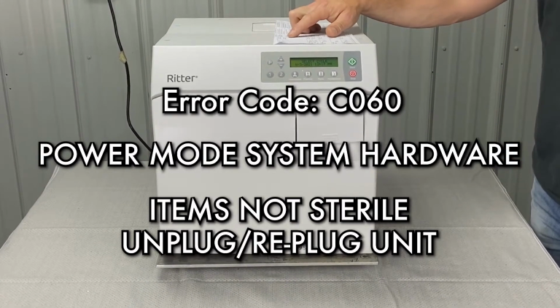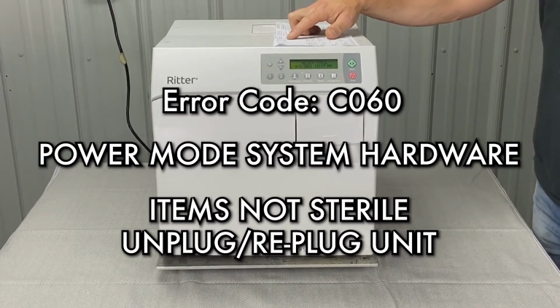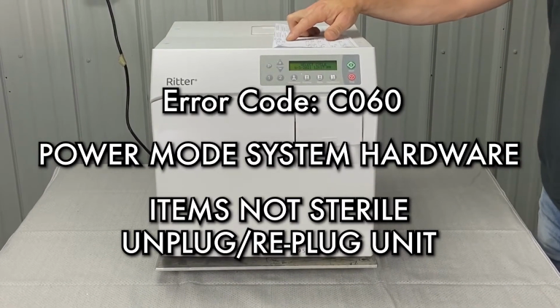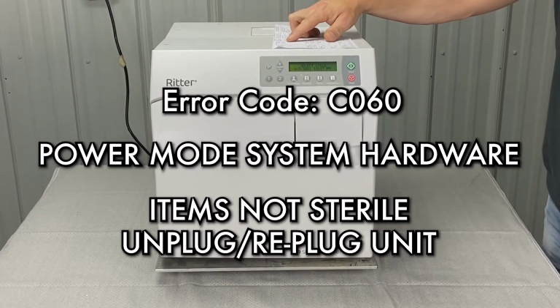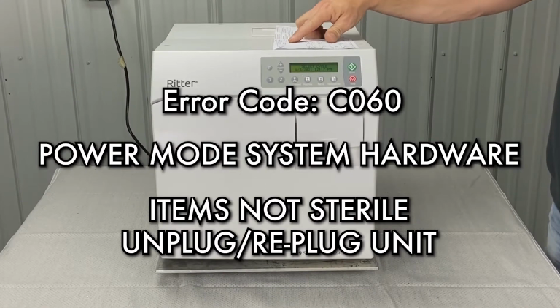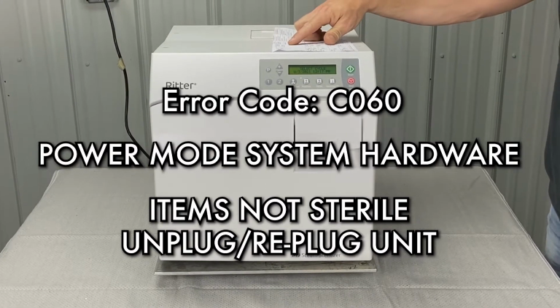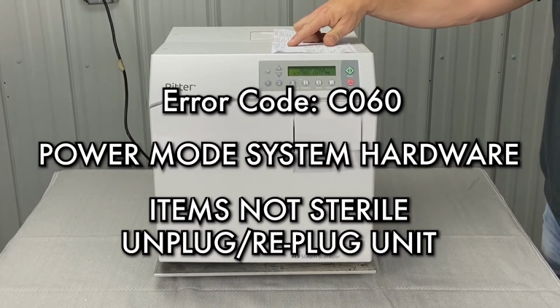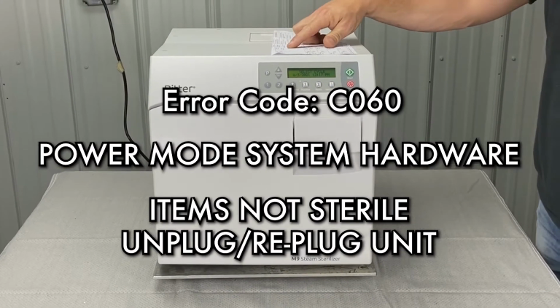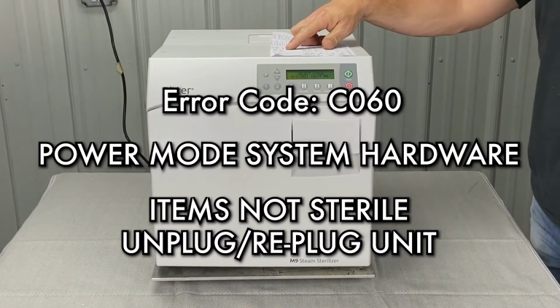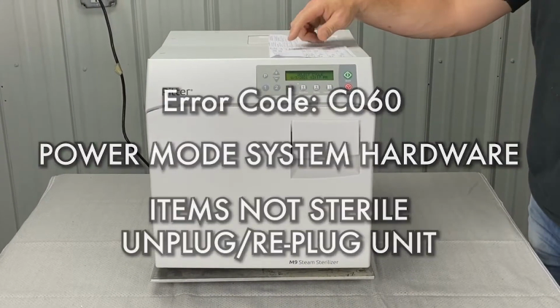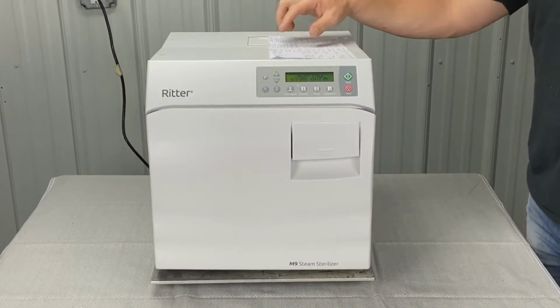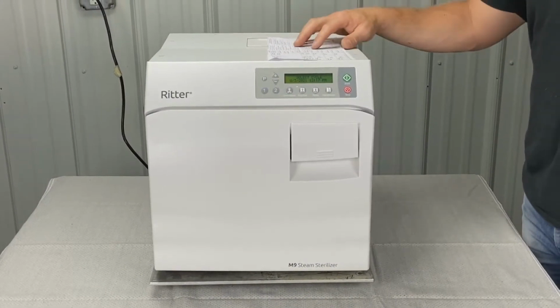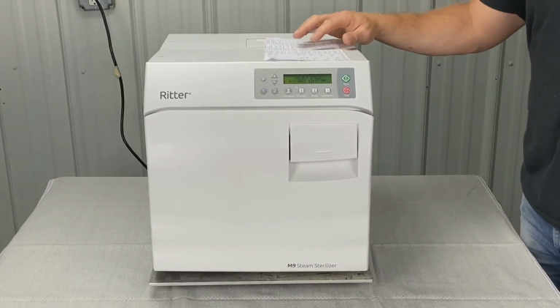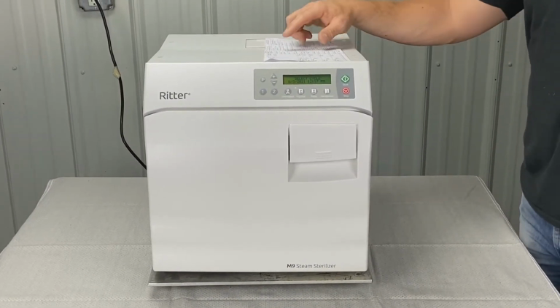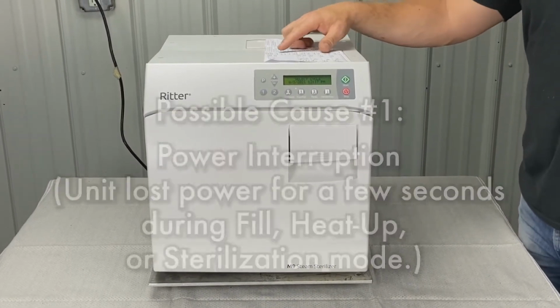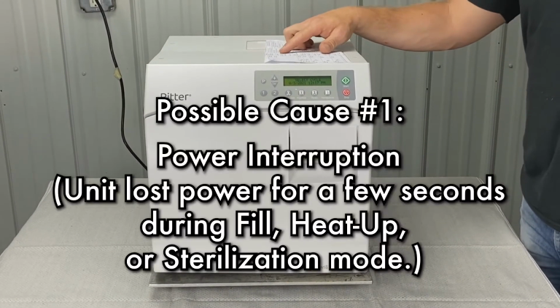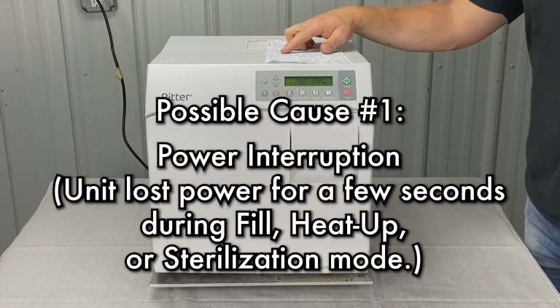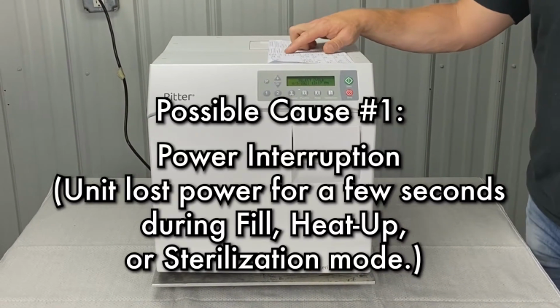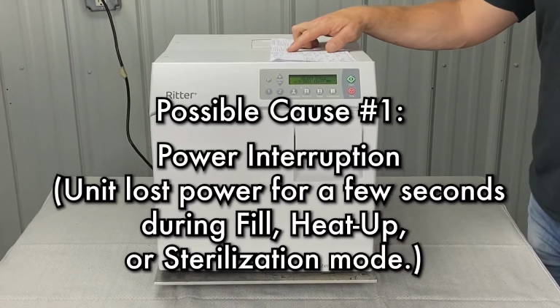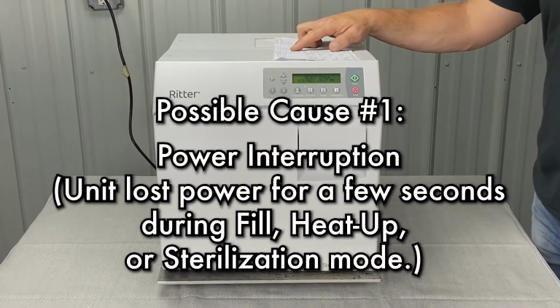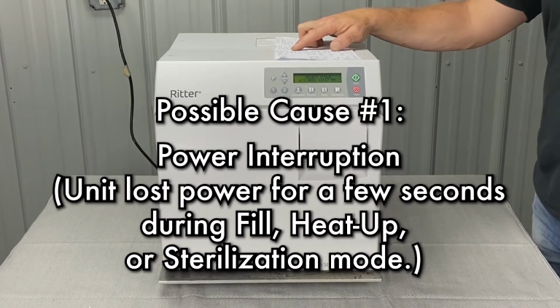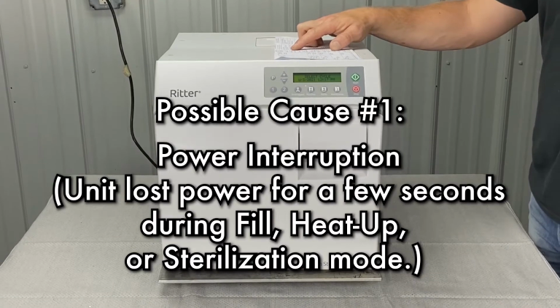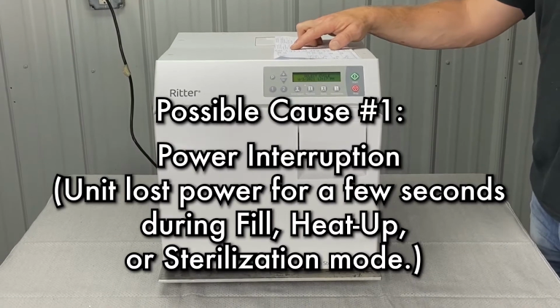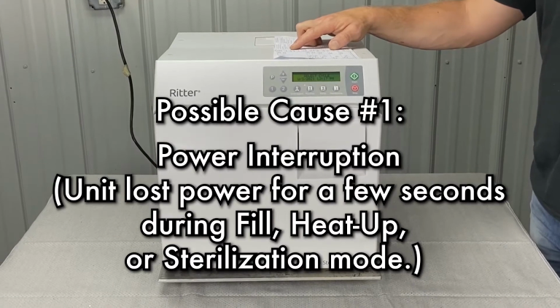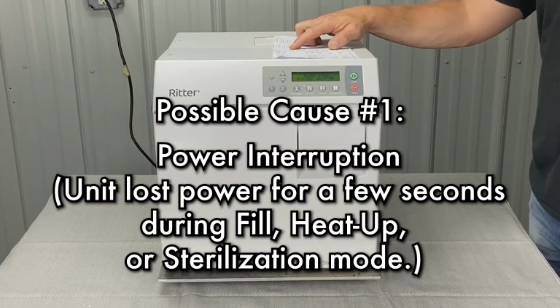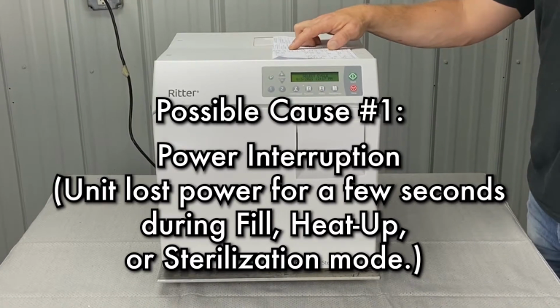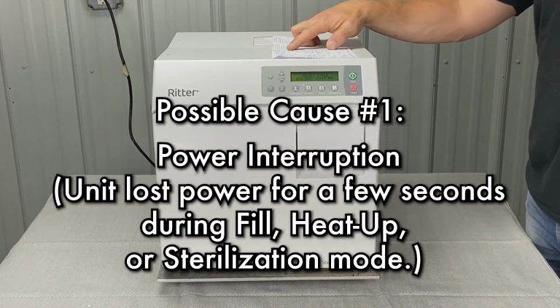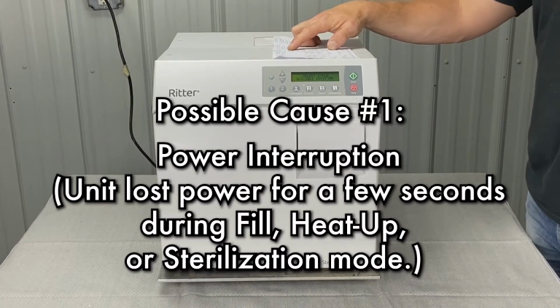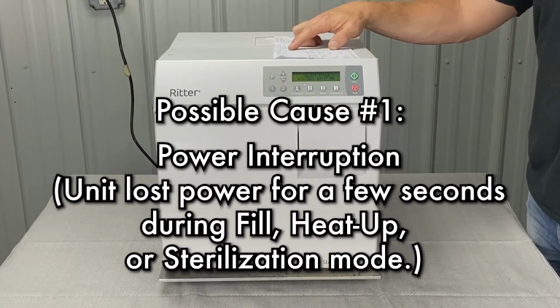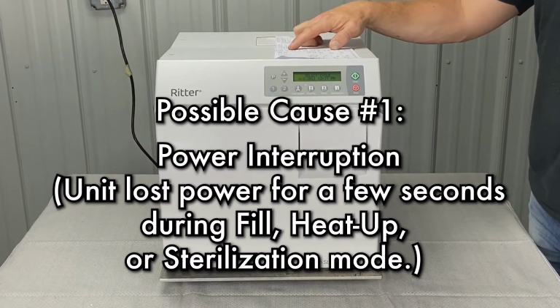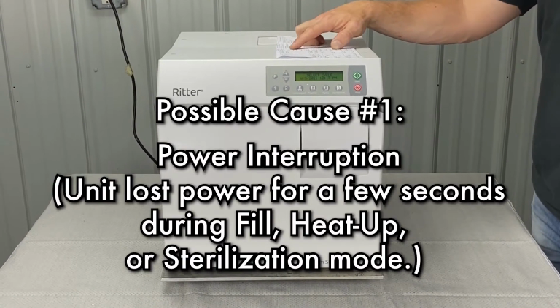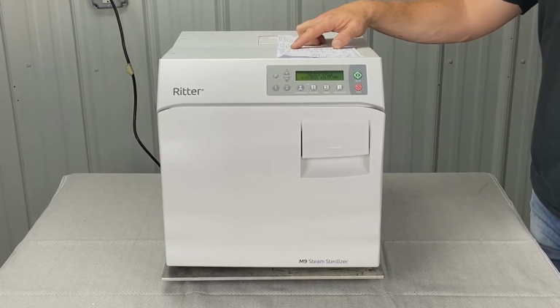Items not sterile — unplug, replug unit. So we have a power interruption. The unit lost power for a few seconds during the fill, heat up, or sterilization mode.